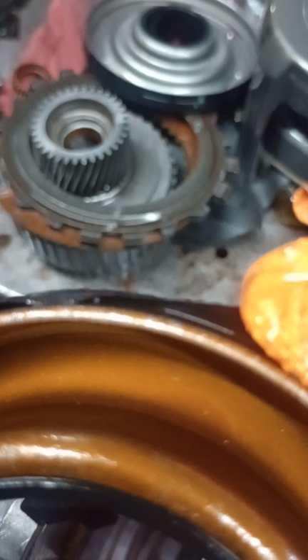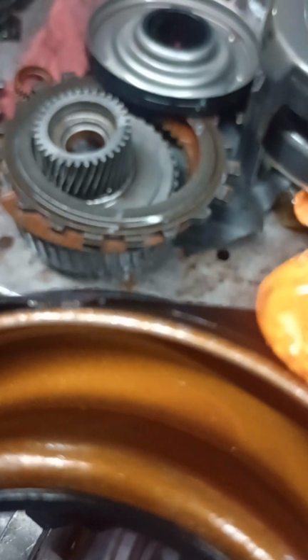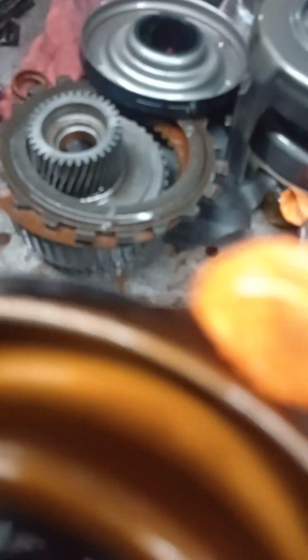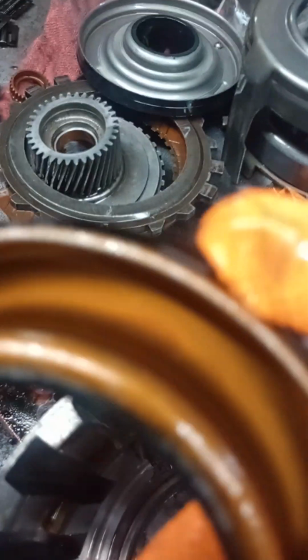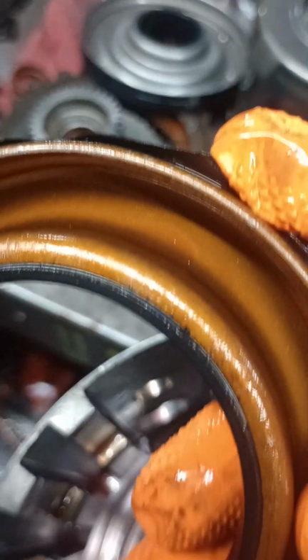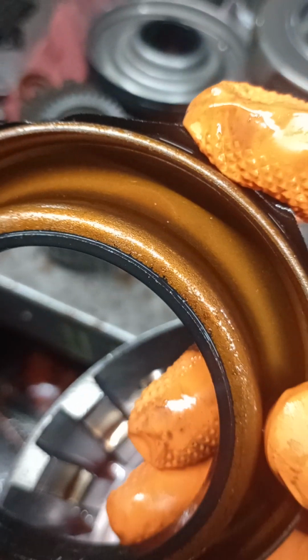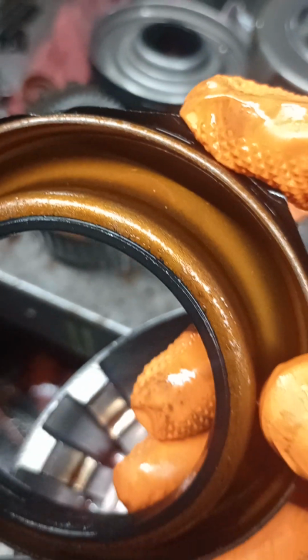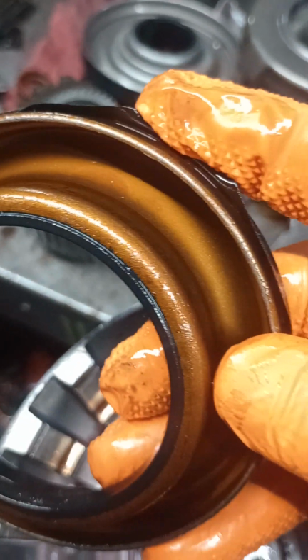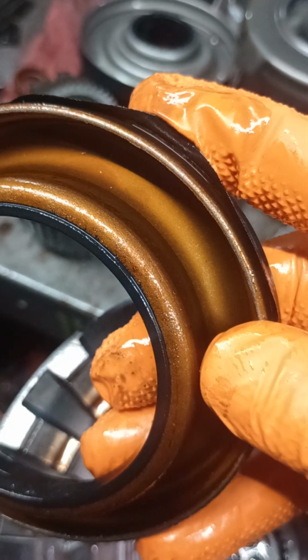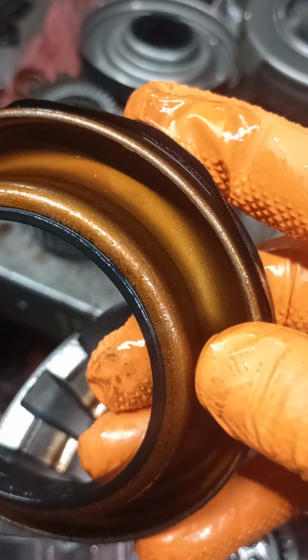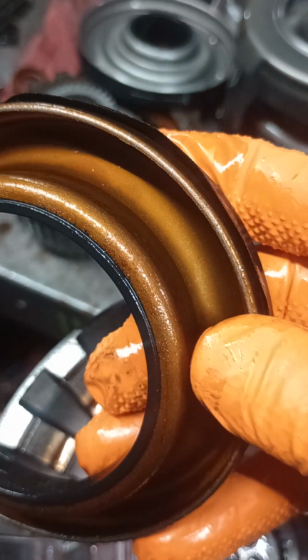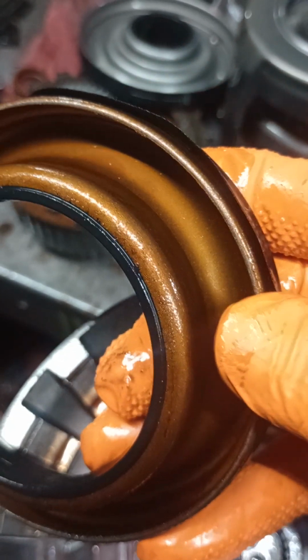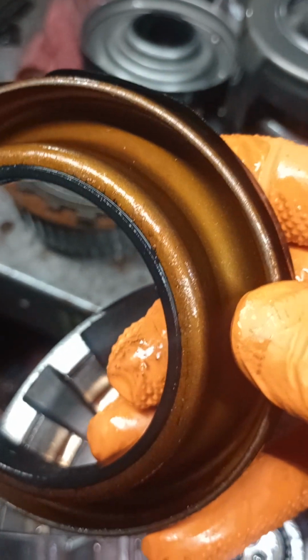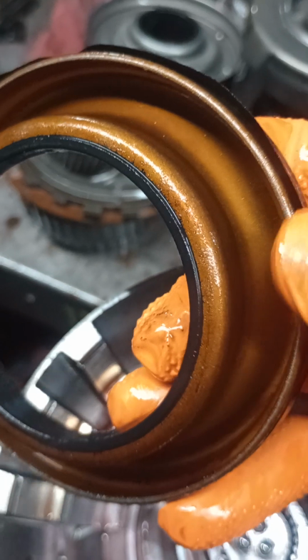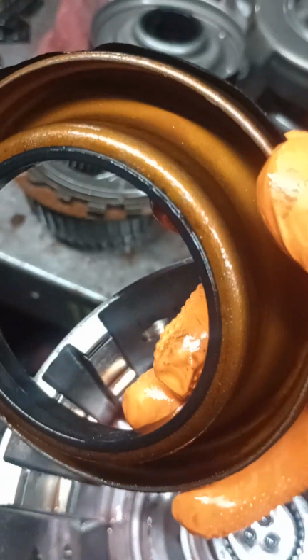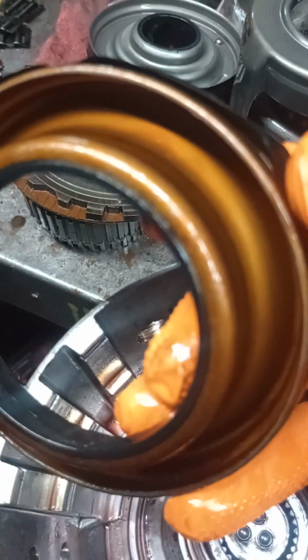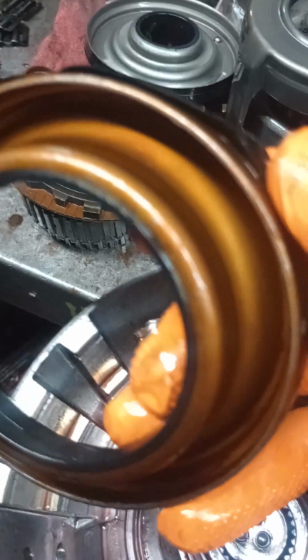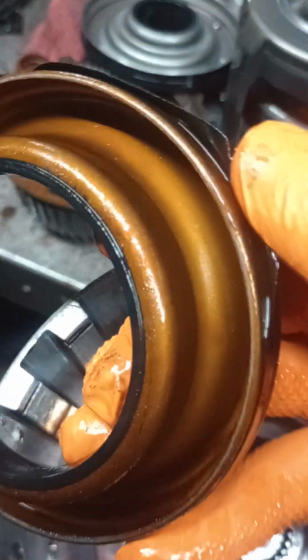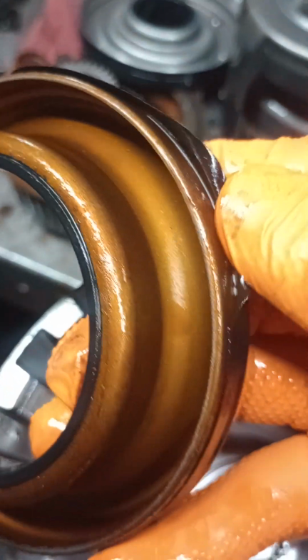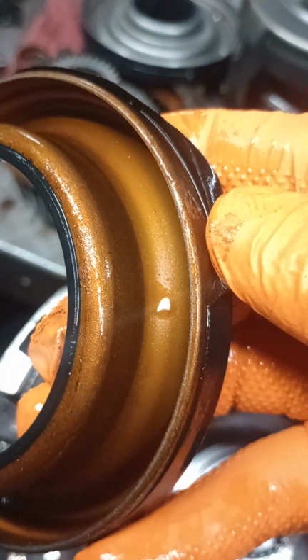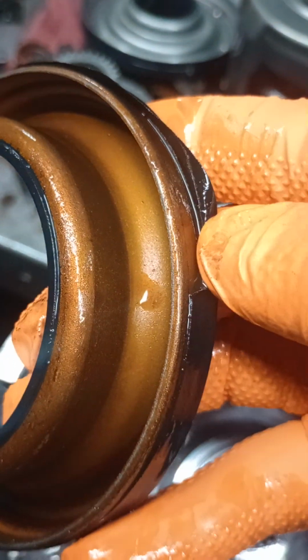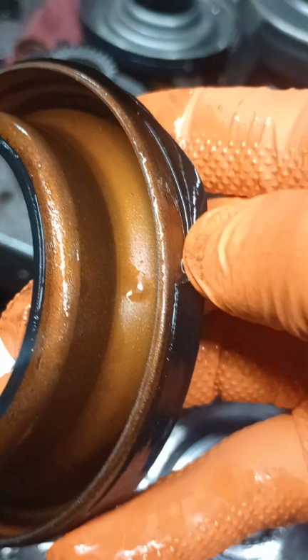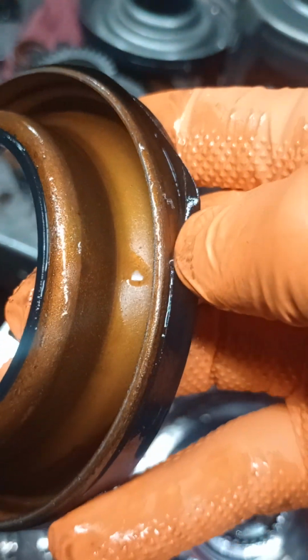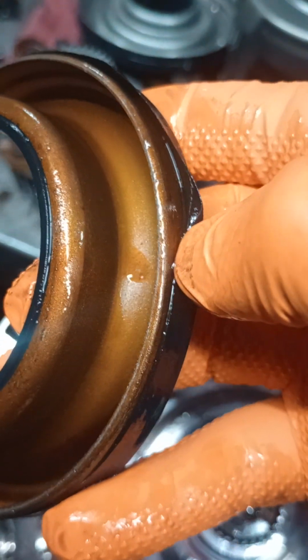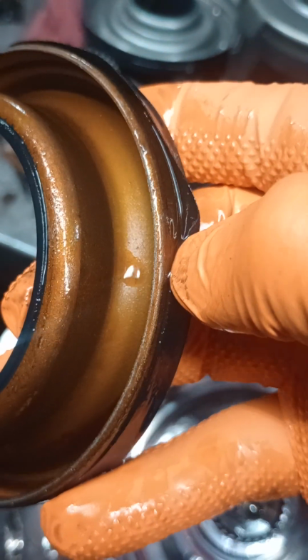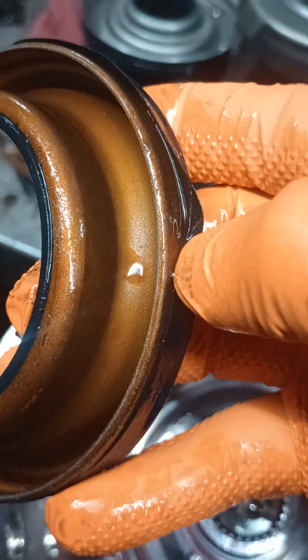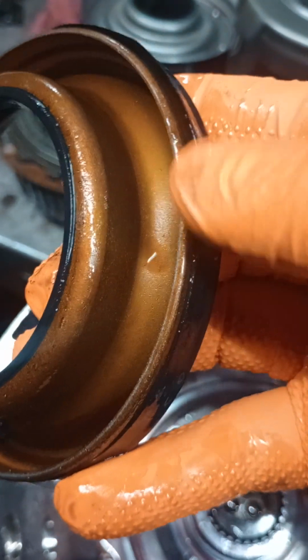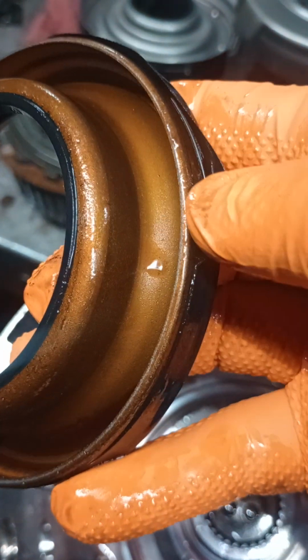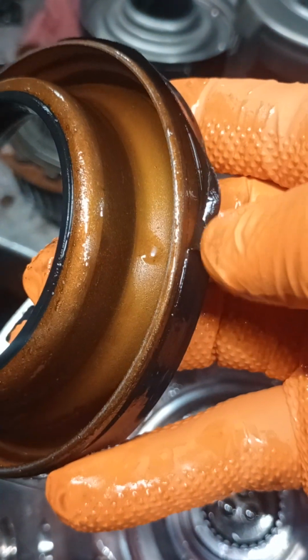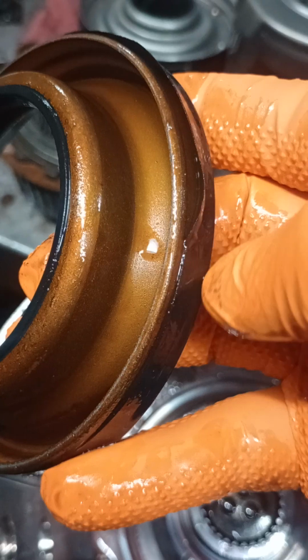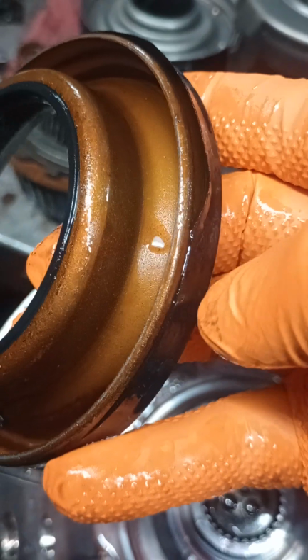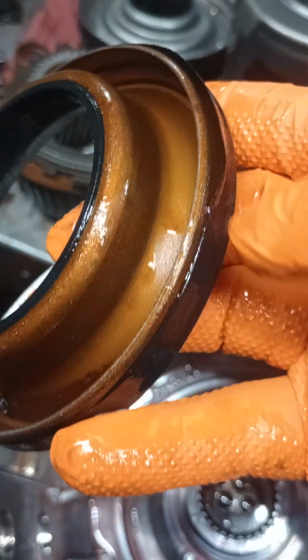There it is. I've heard that this happened before, but now it happened on me. Rubber molded piston unmolded itself.